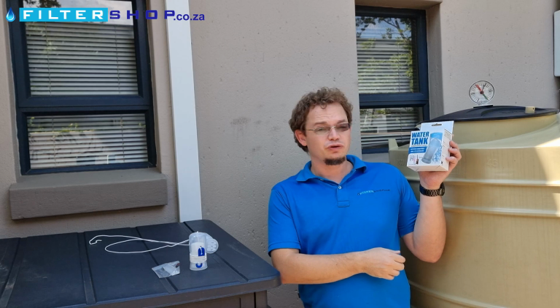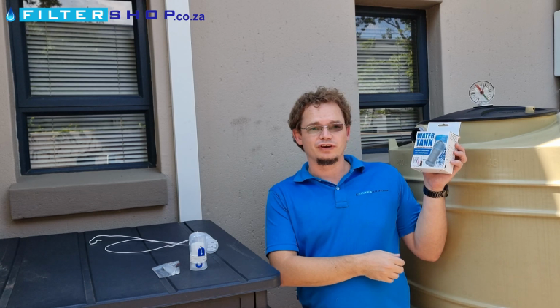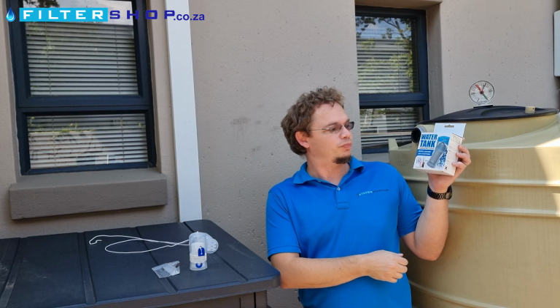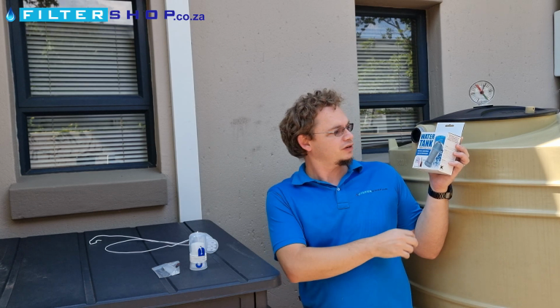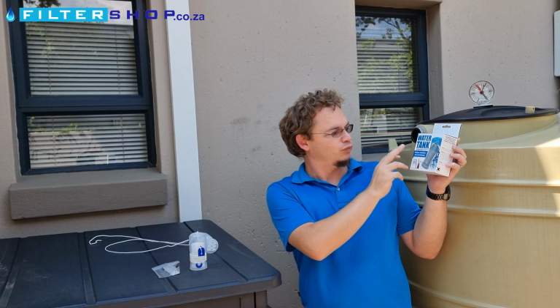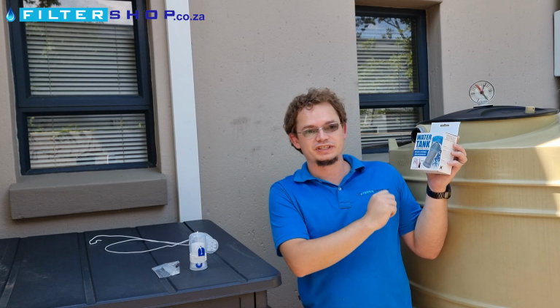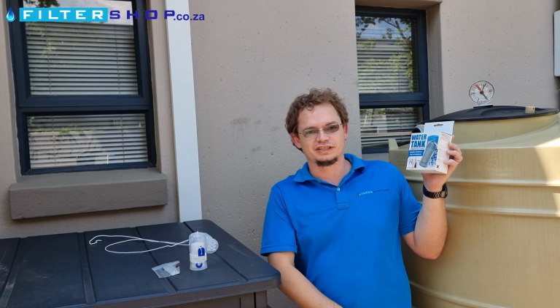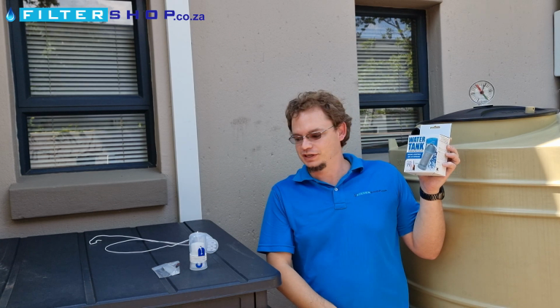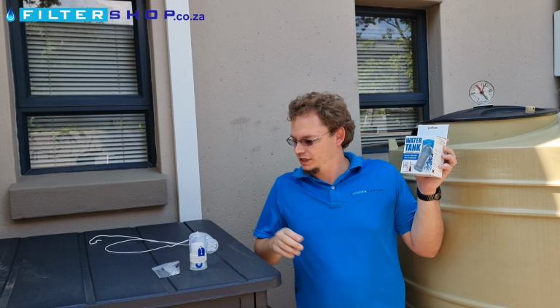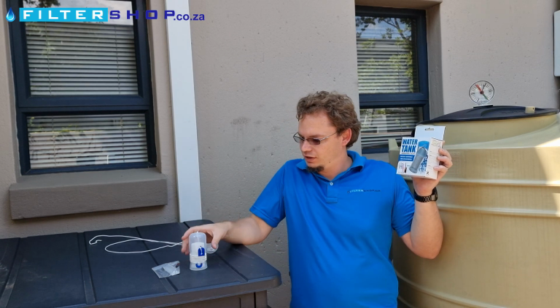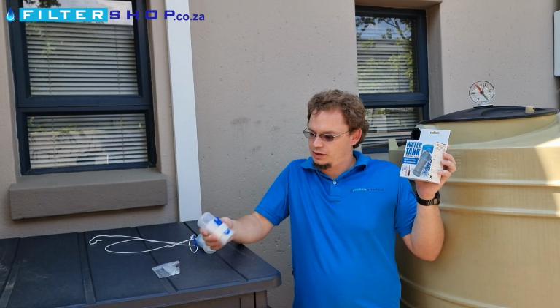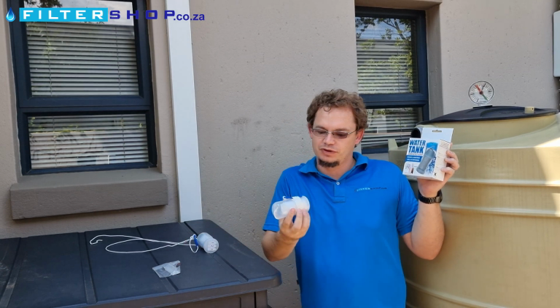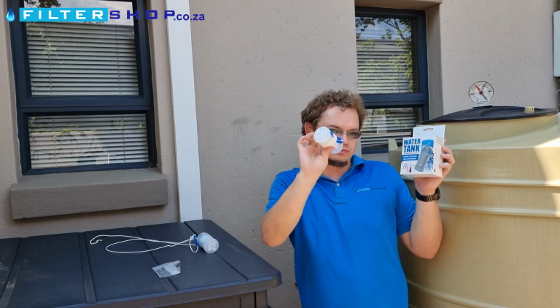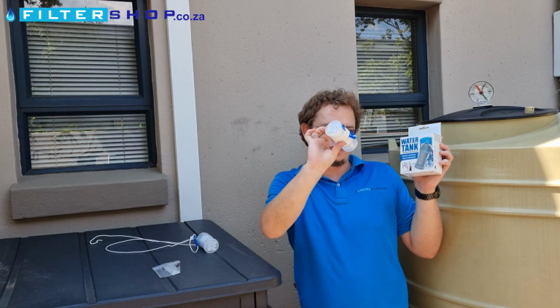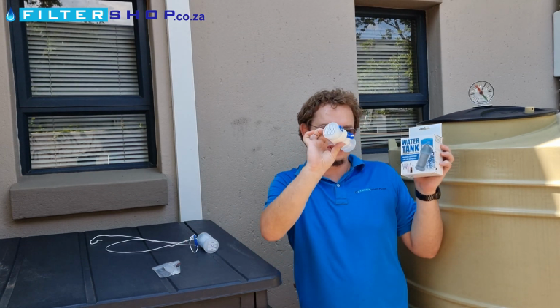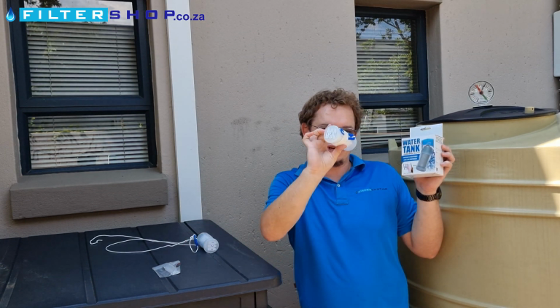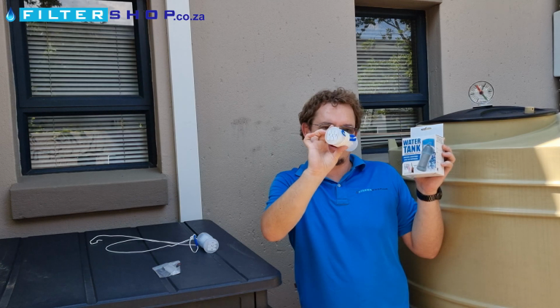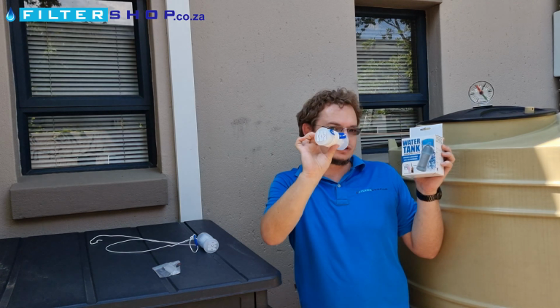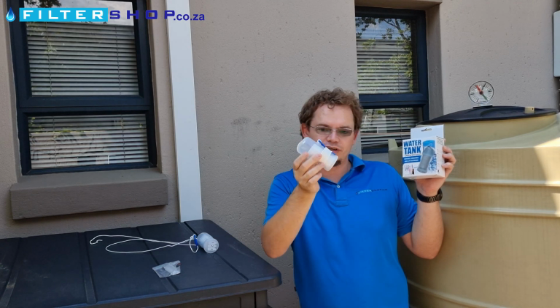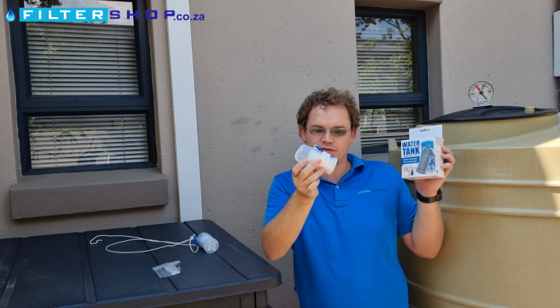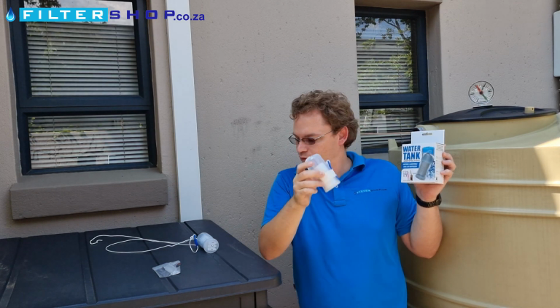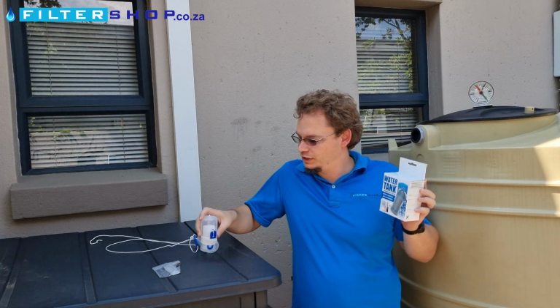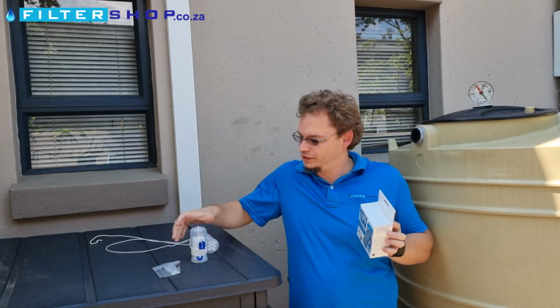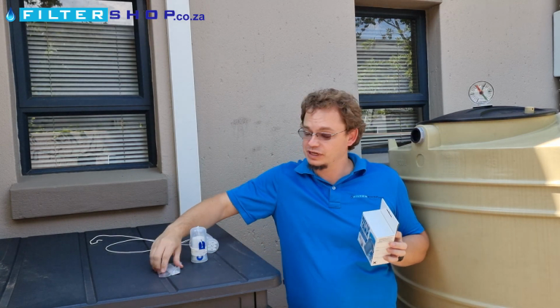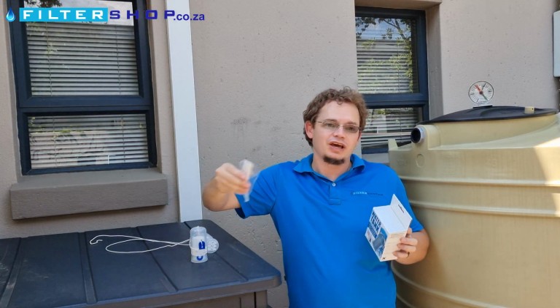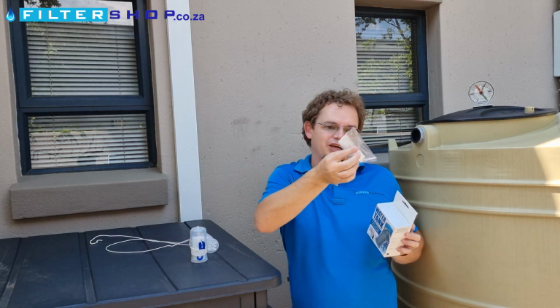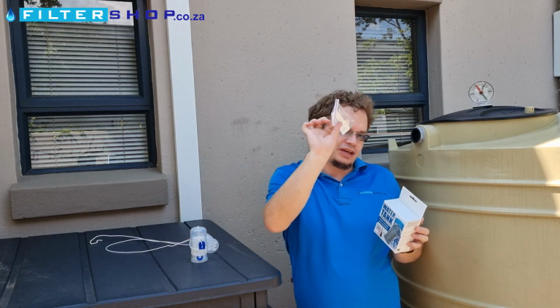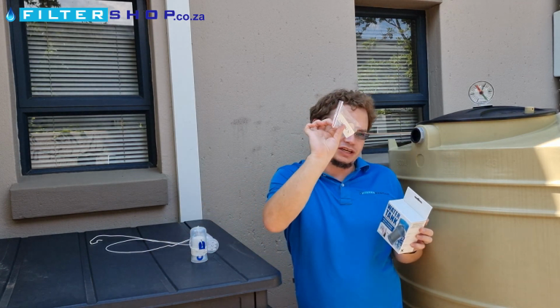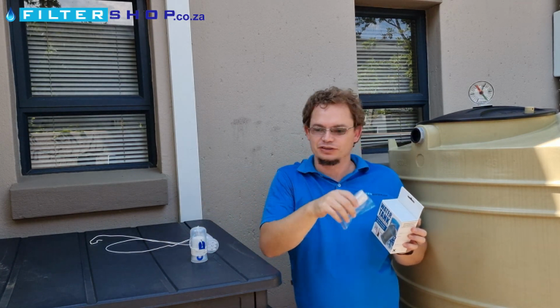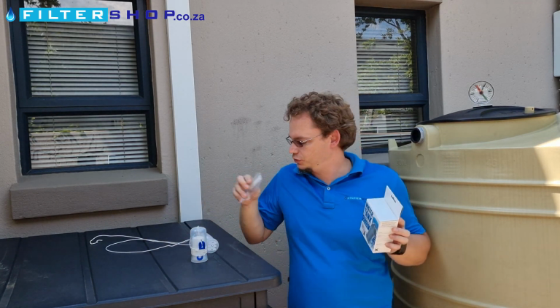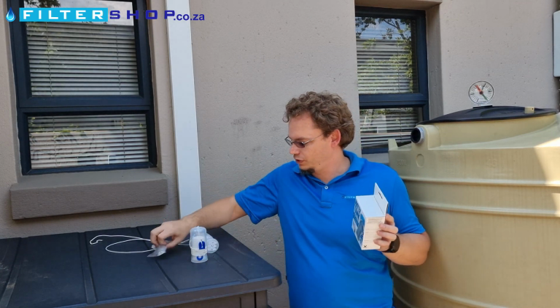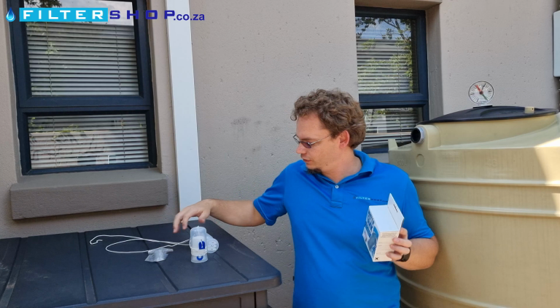Here we have the Chlorbin water tank disinfection kit. It comes with two of these long-lasting dissolvable chlorine dispensers and a test kit to test your chlorine levels.